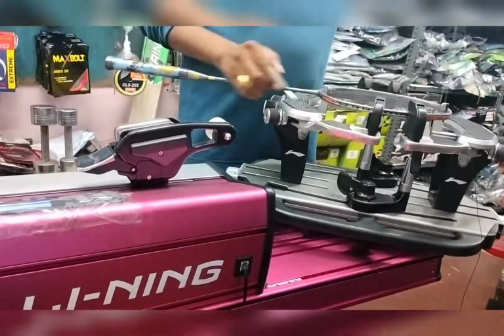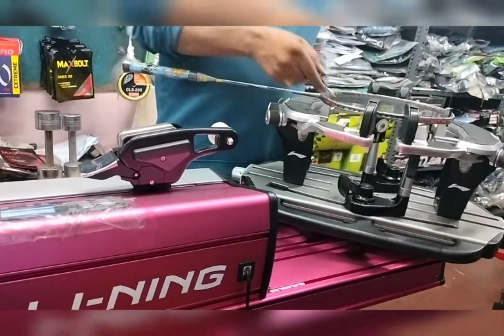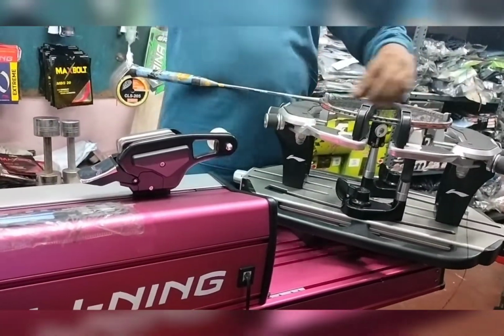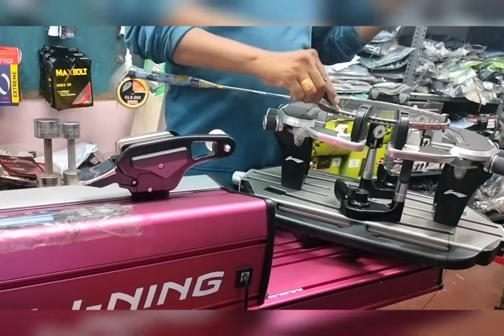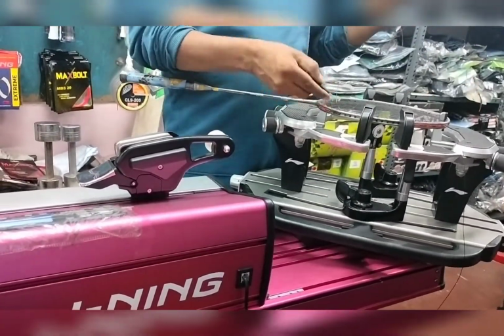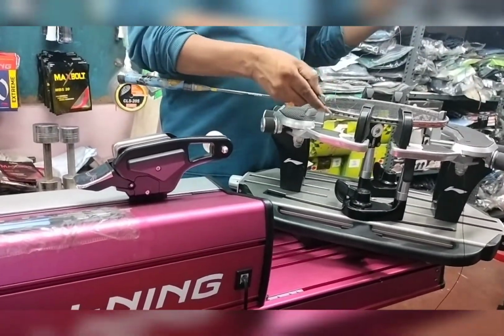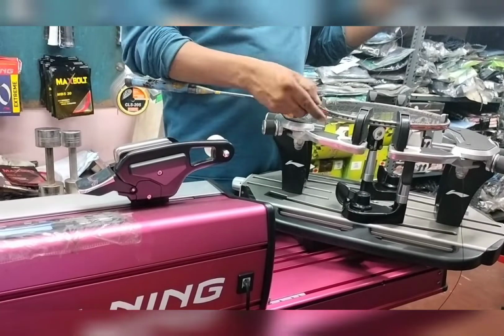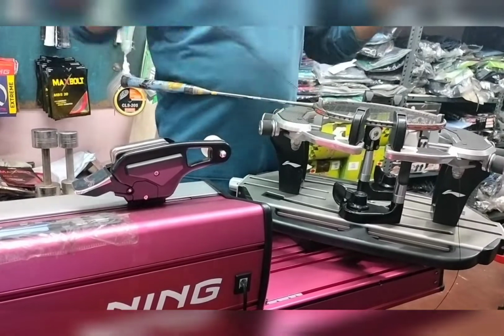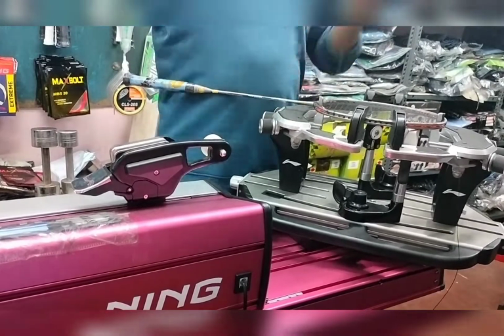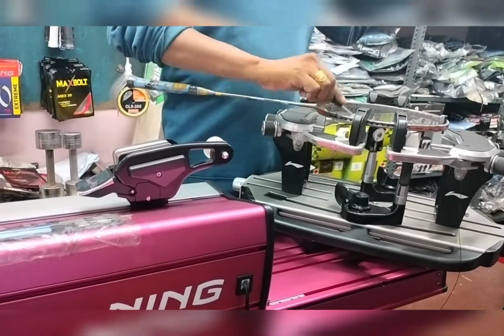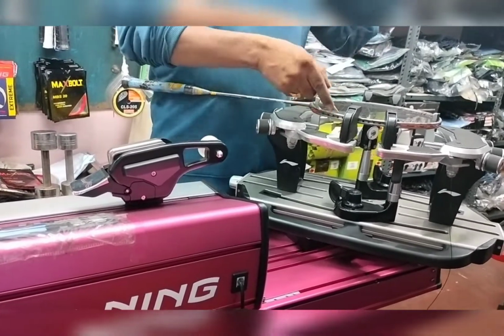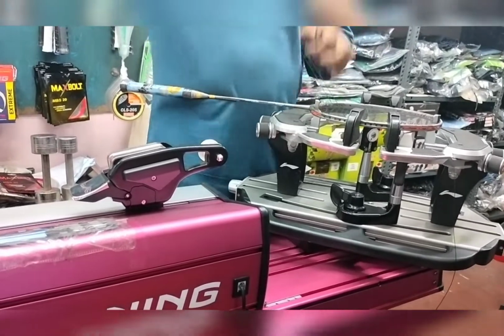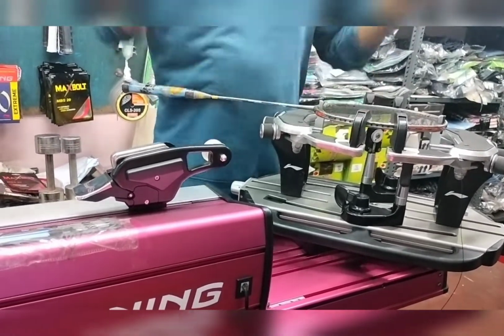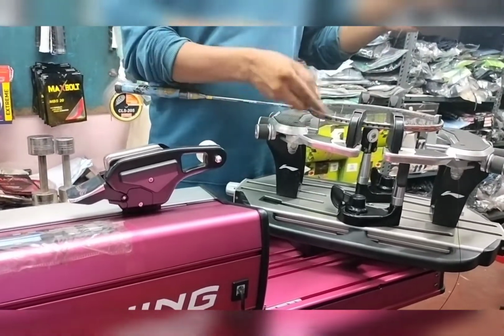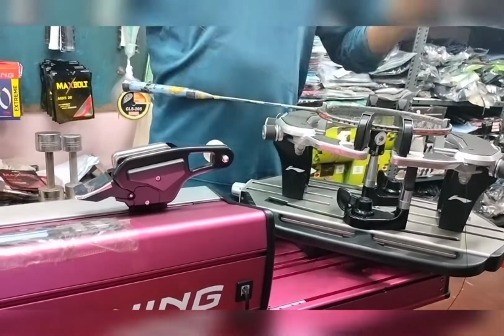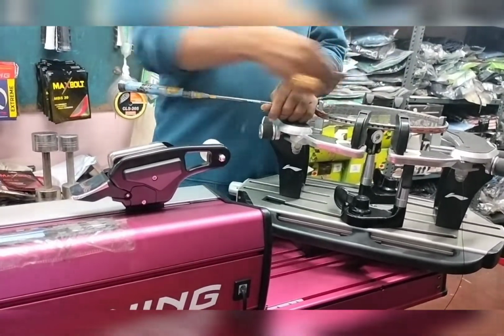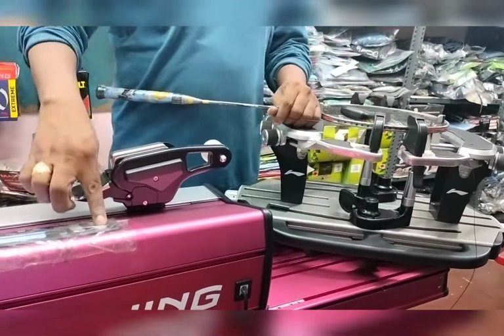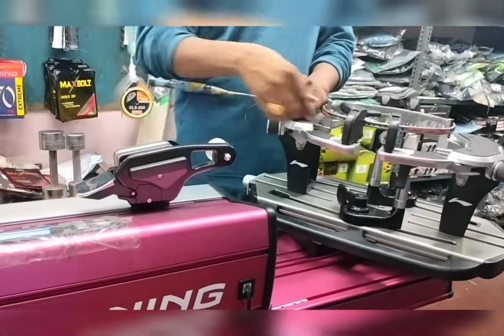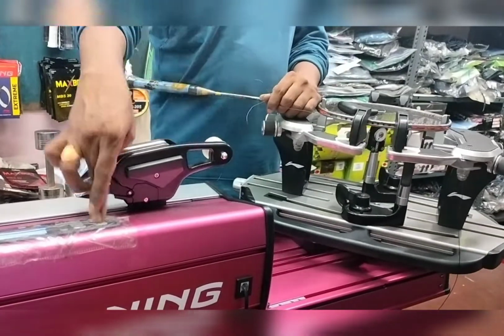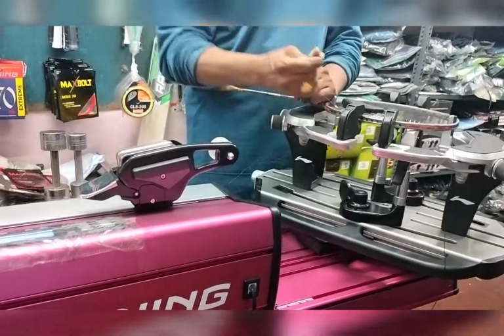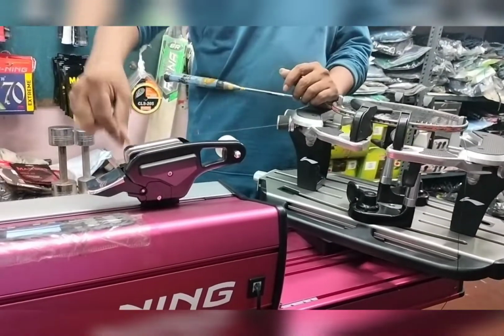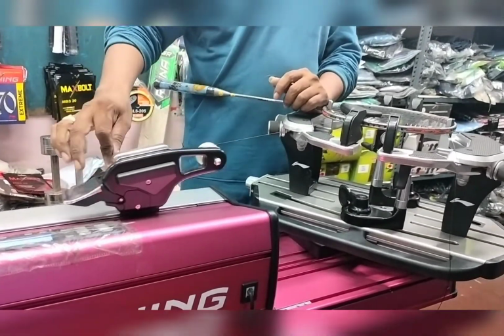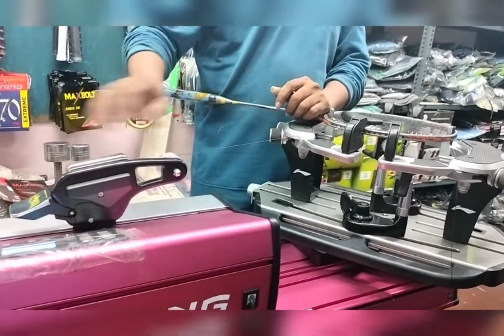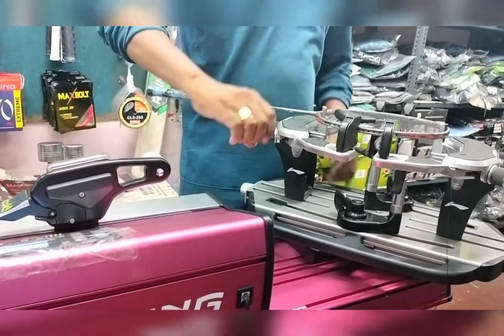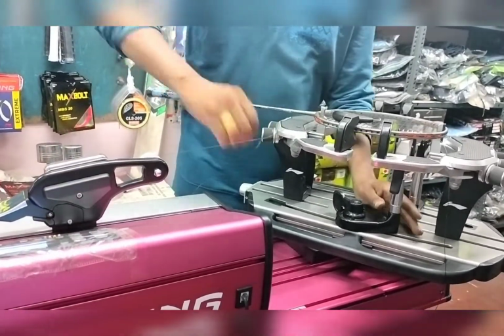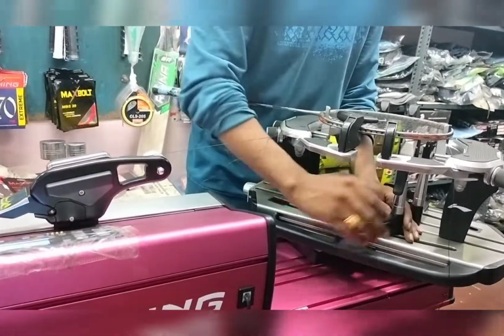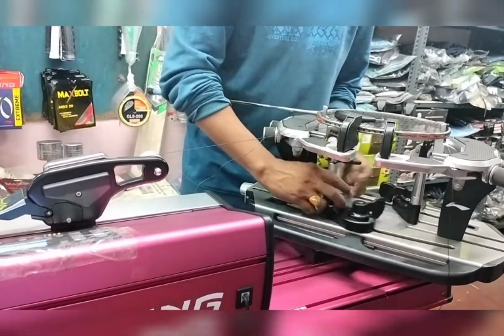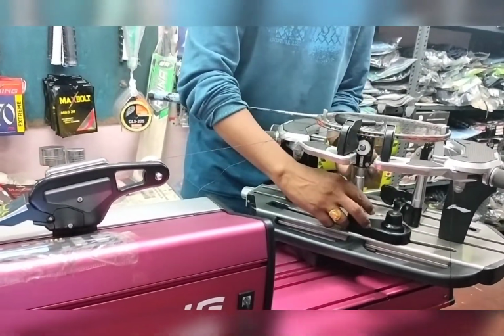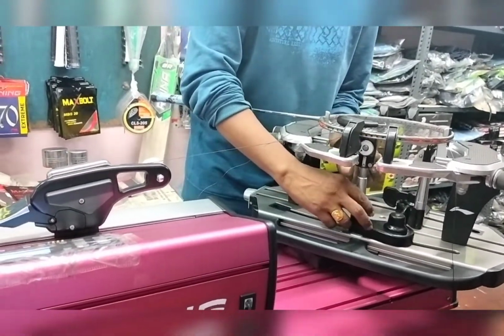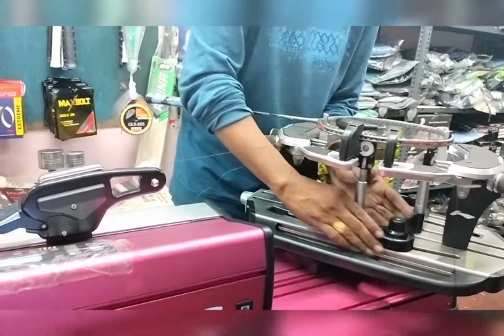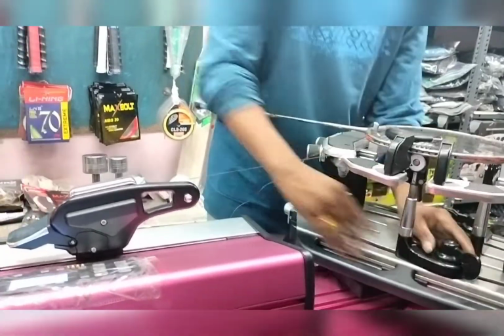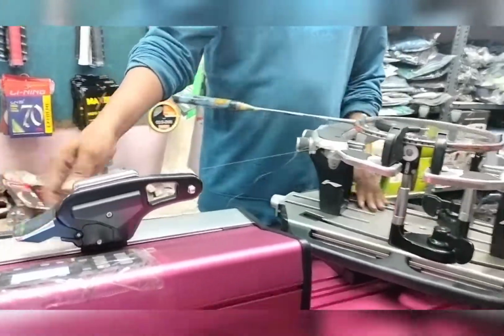This would be the proper forehand grip. As you can see, the racket is pointing downwards rather than flat. And this would be the proper backhand grip with my thumb on the flat end of the racket.